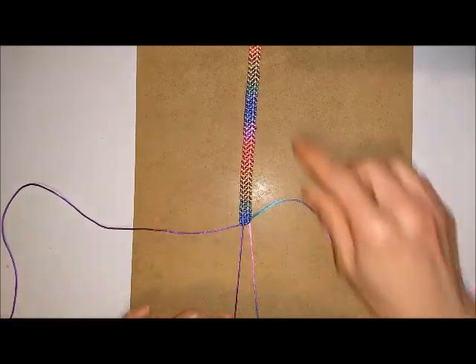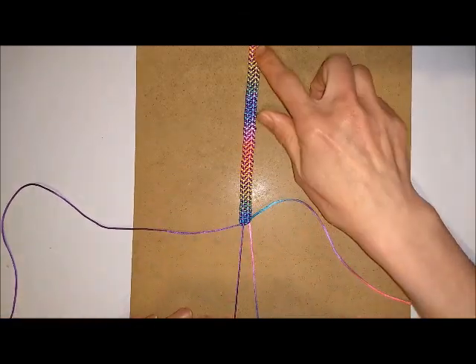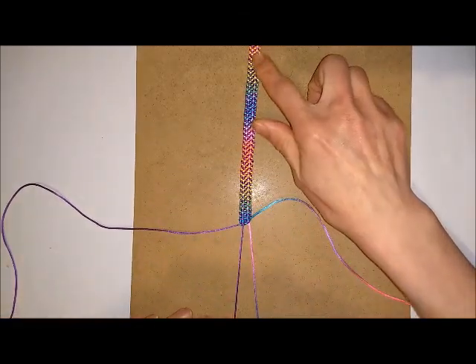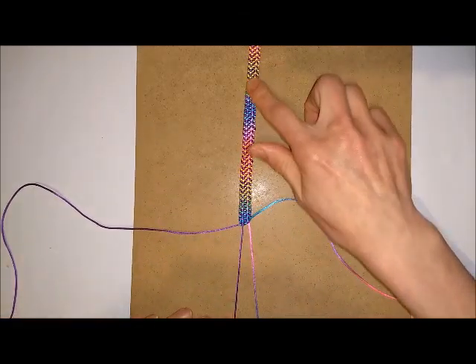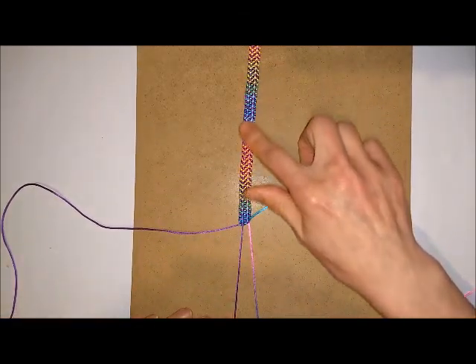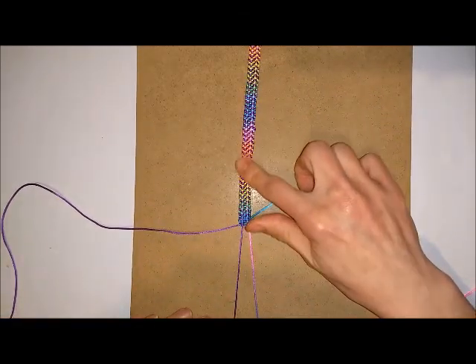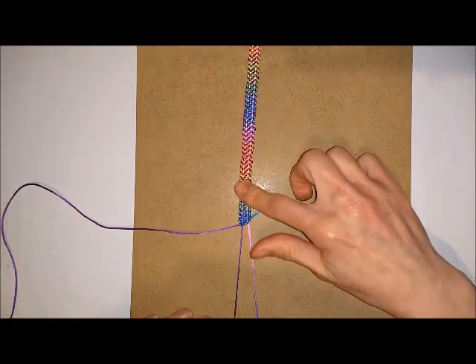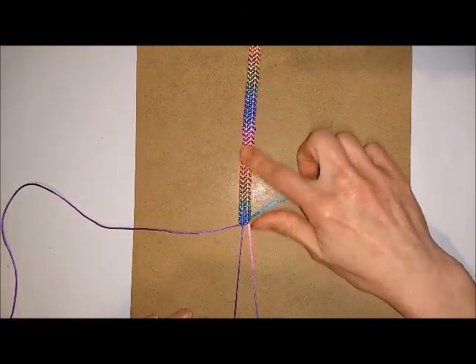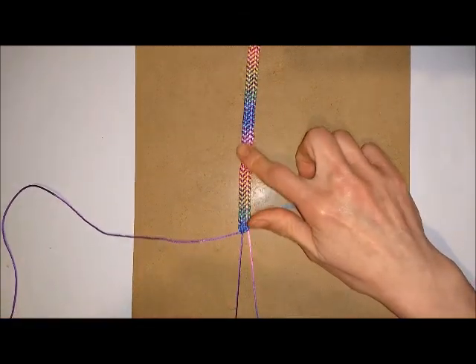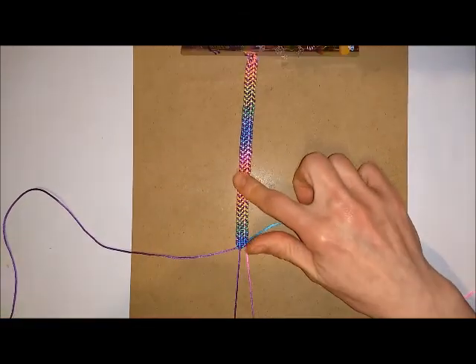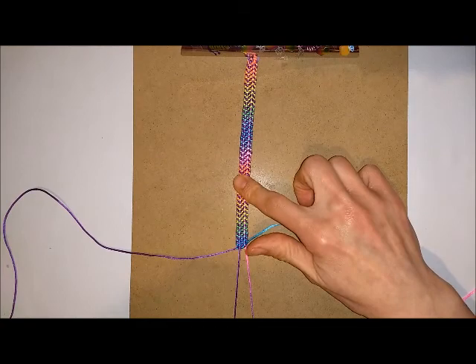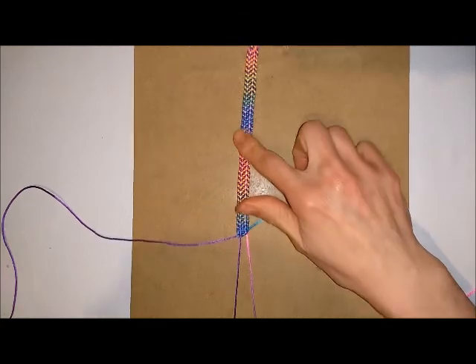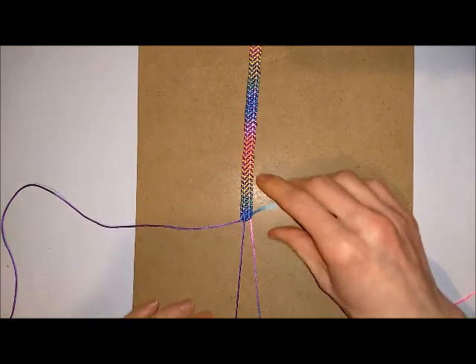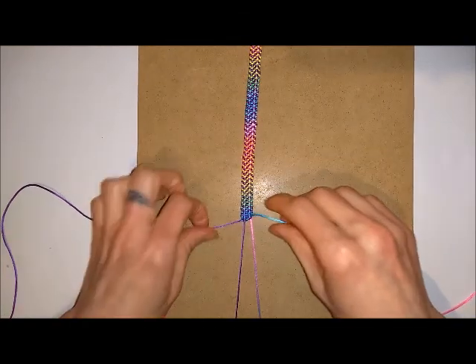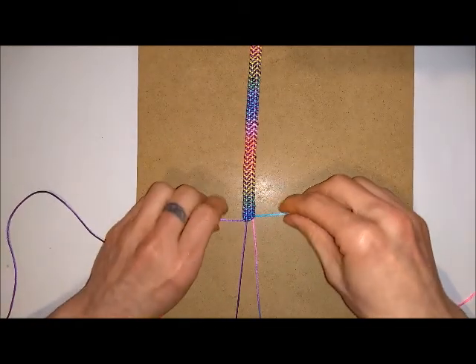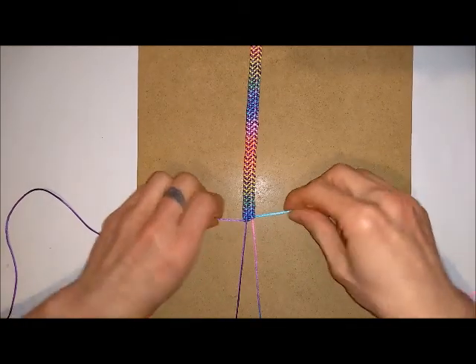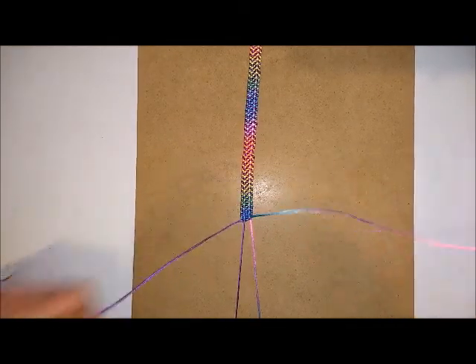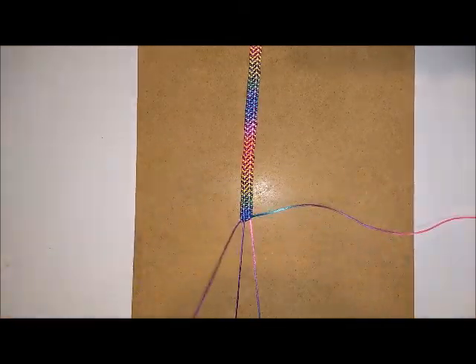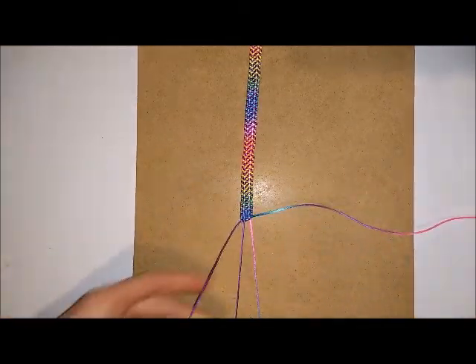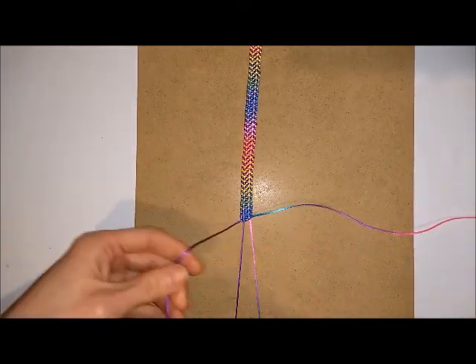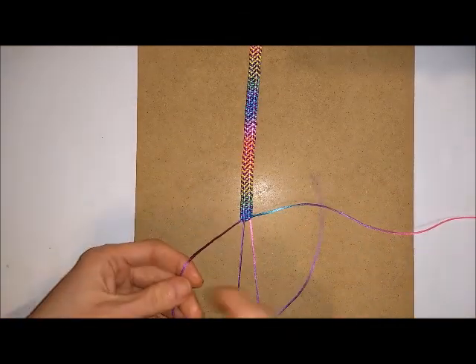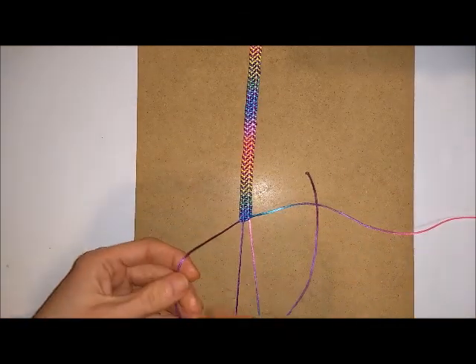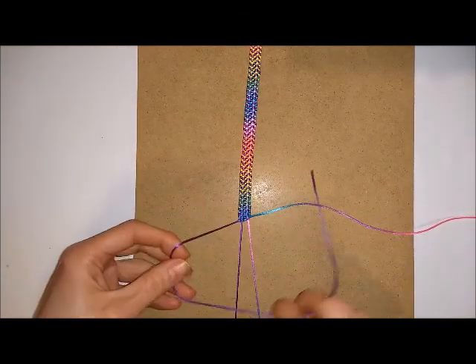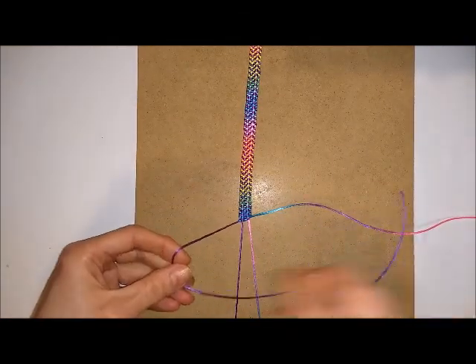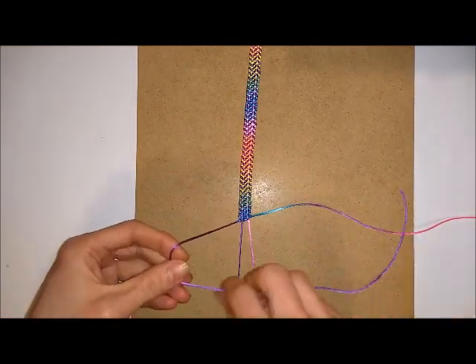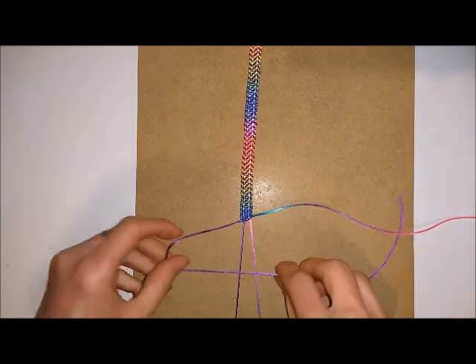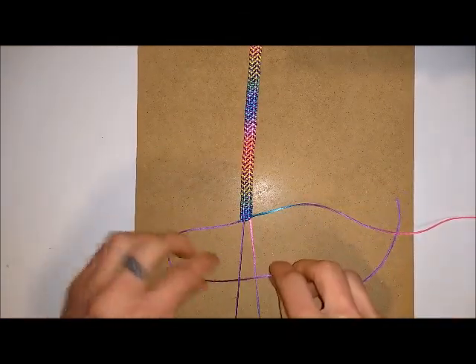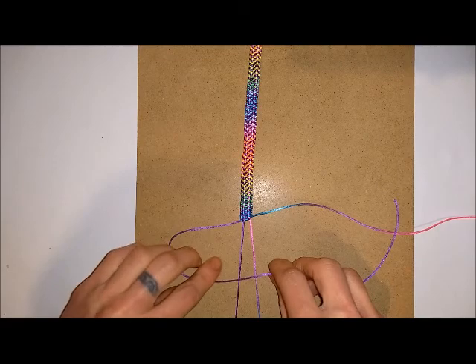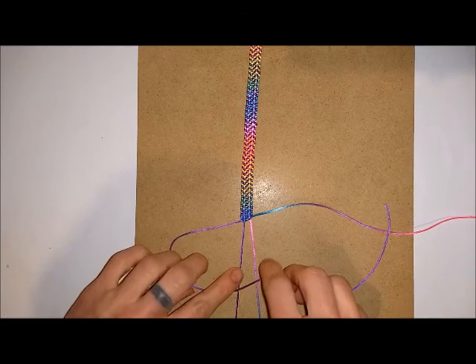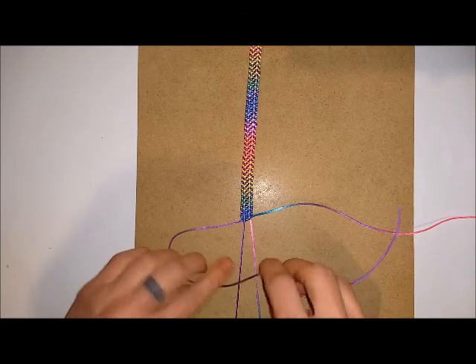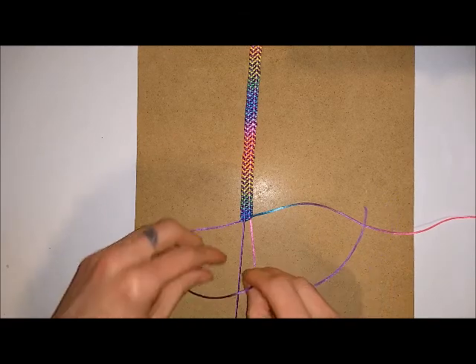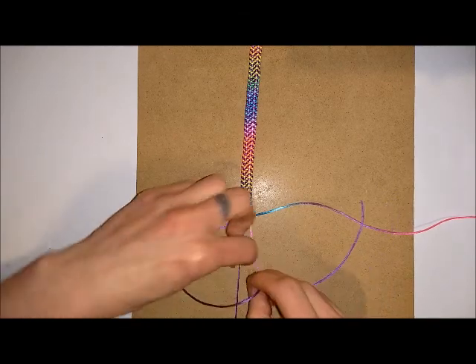Once you've got the bracelet as long as you want it, you should end up with something that looks like this. Now you can make the fastening for your button. Go over one of your cords.